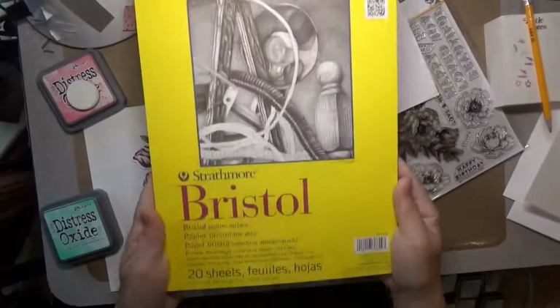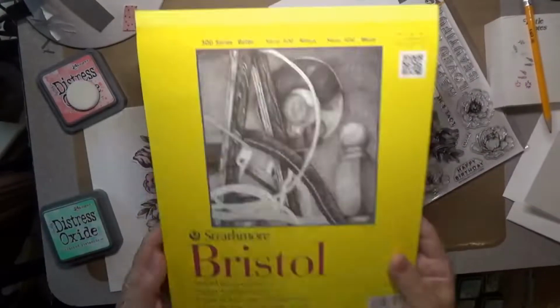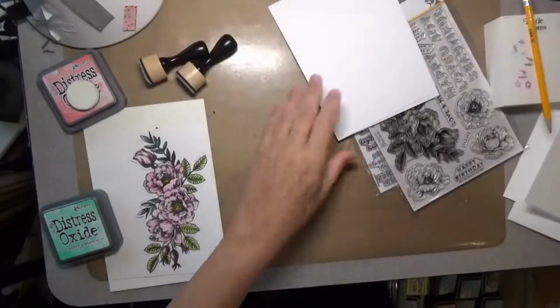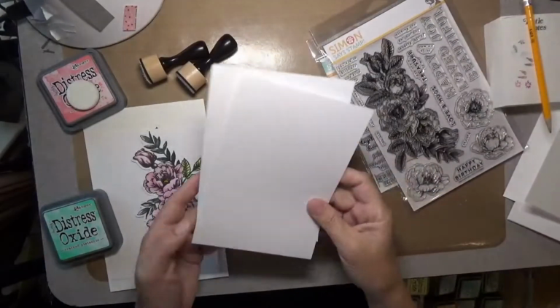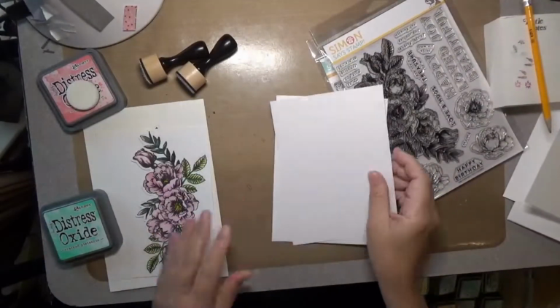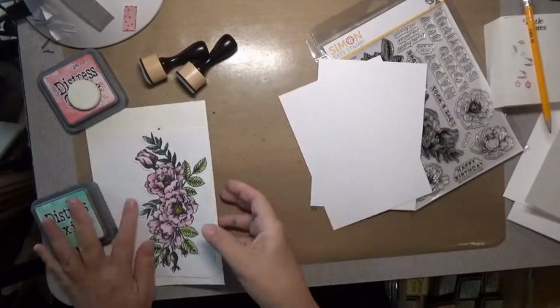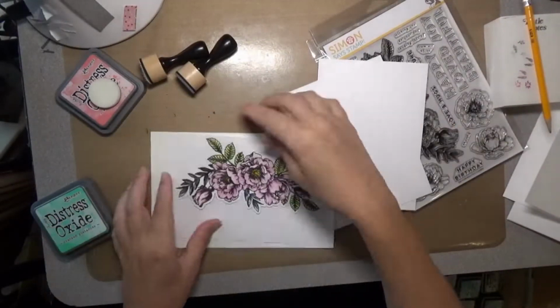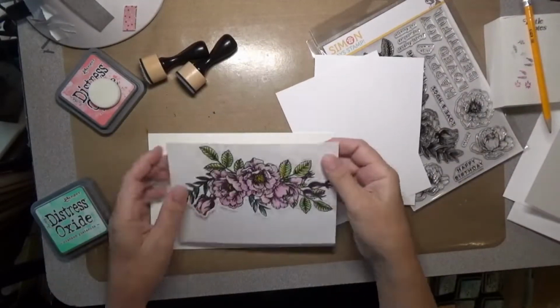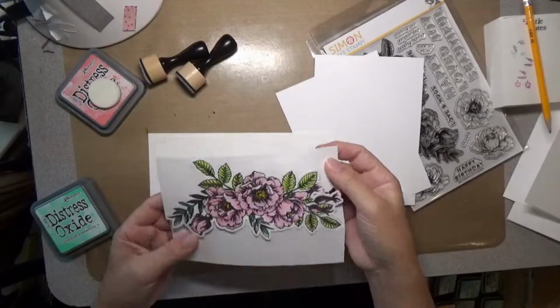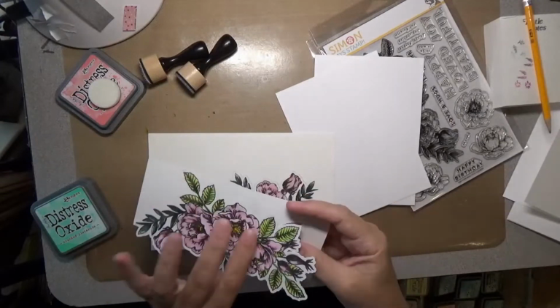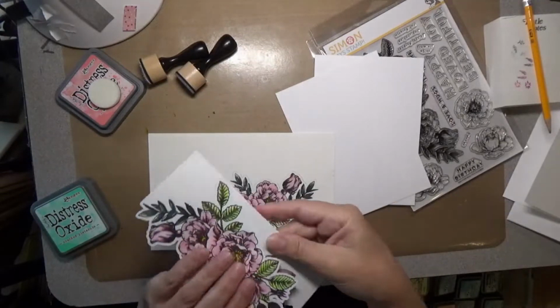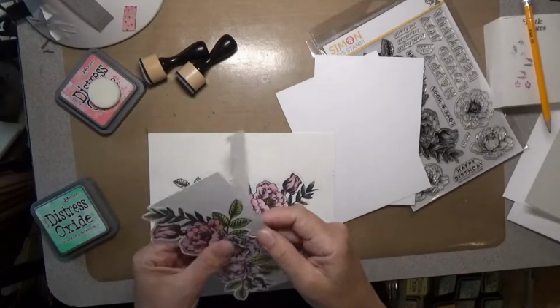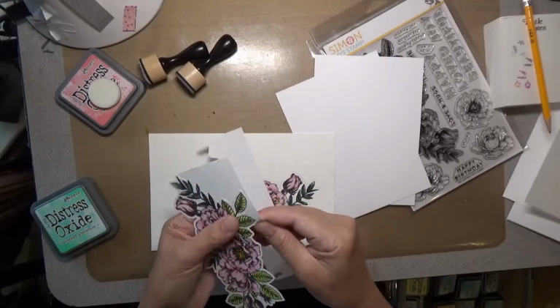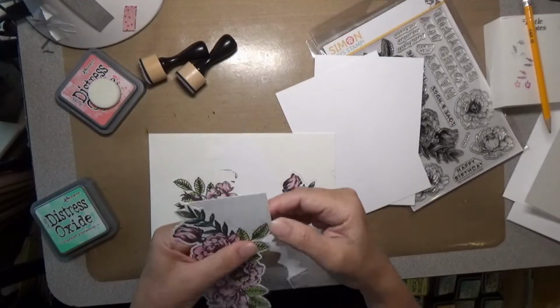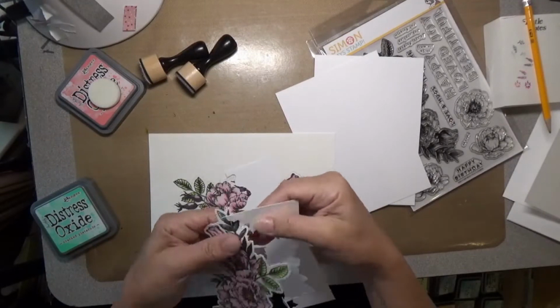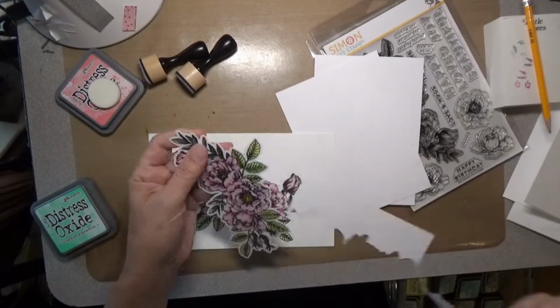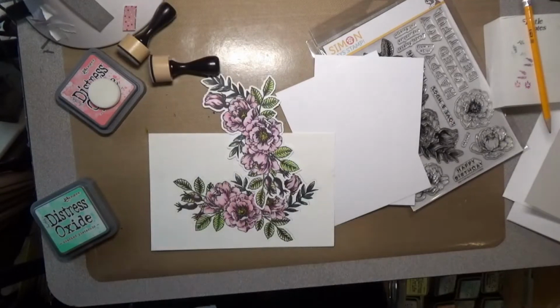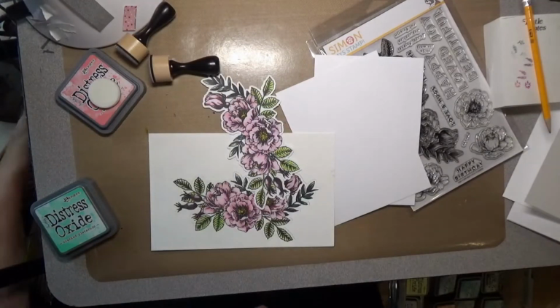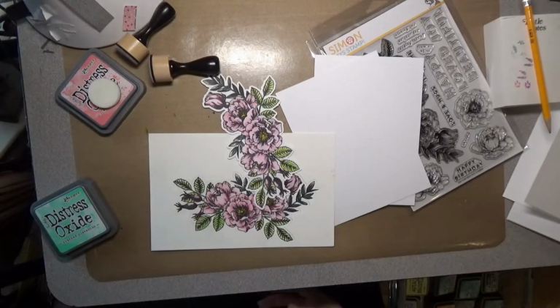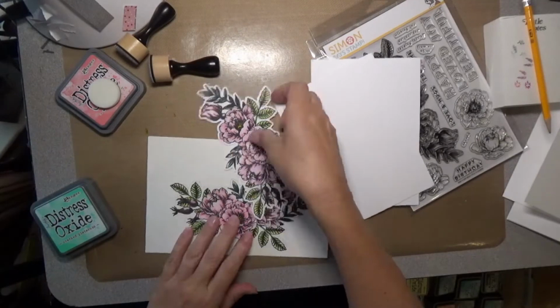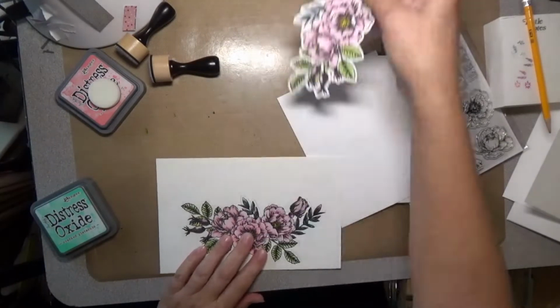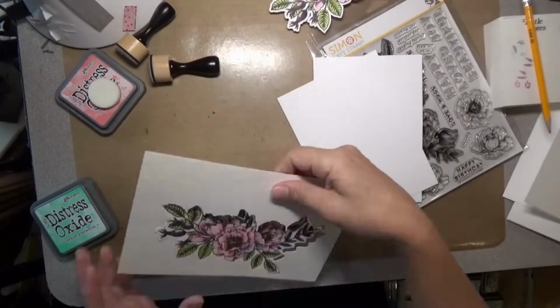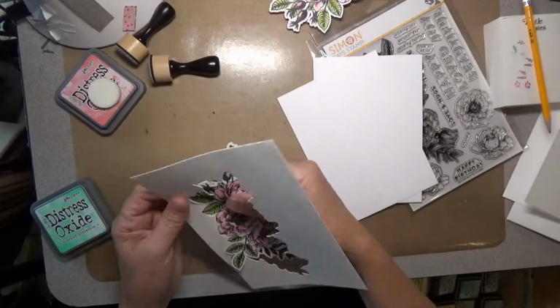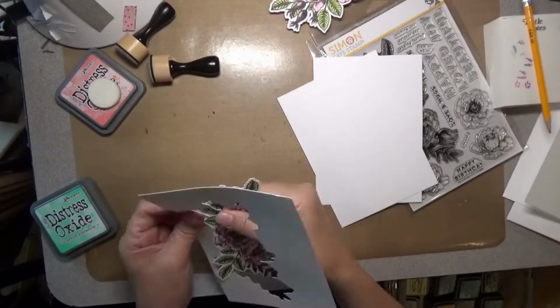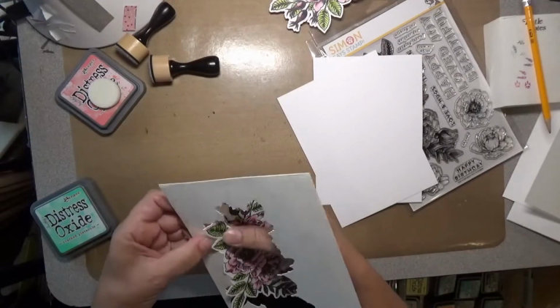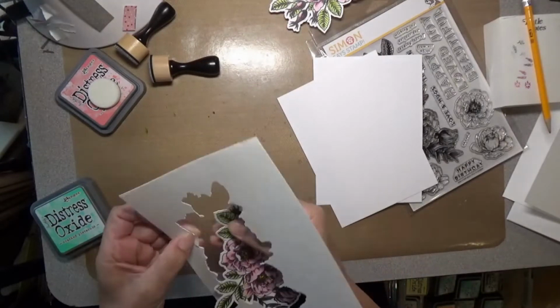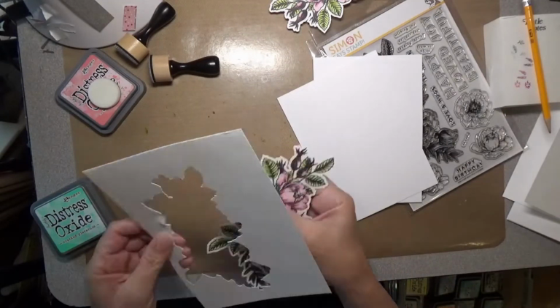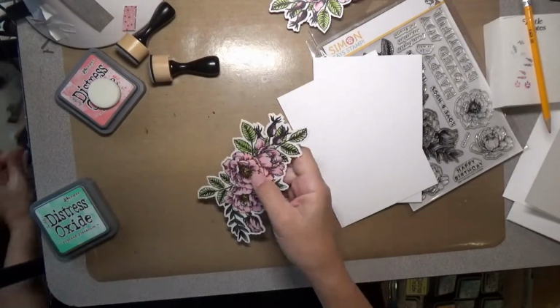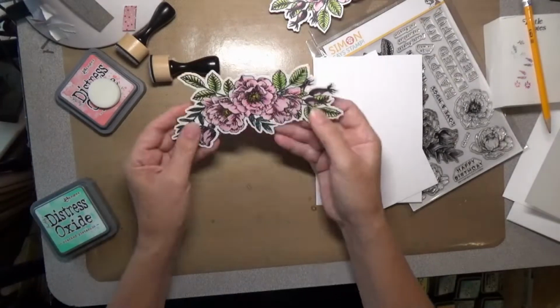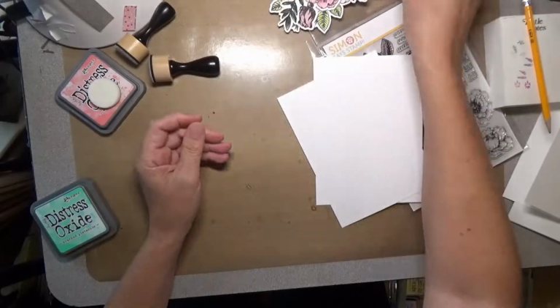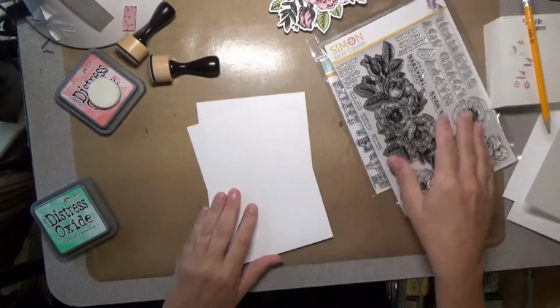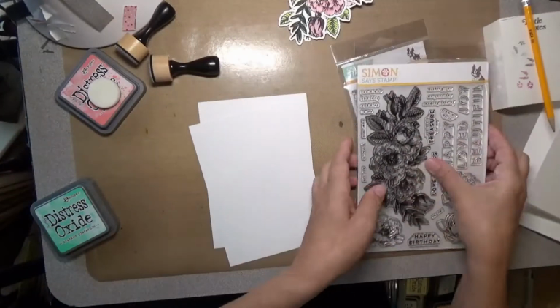Hello everyone and welcome back to another video of my YouTube channel and blog. Today I am going to be making cards from those flowers that I colored with the Arteza watercolor pencils.